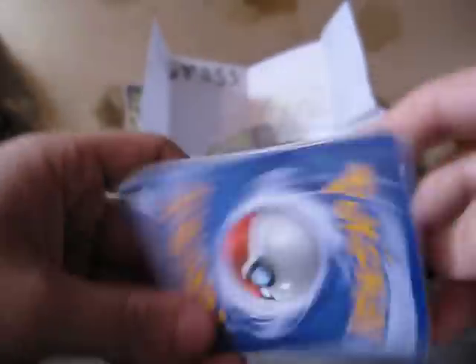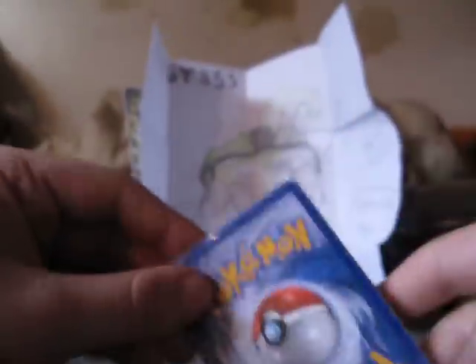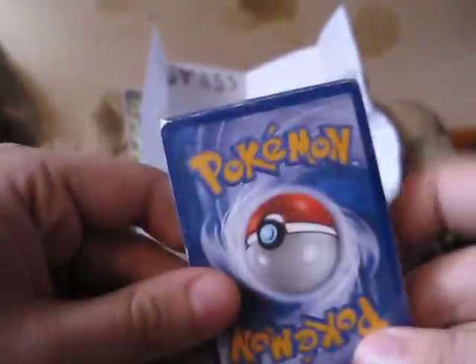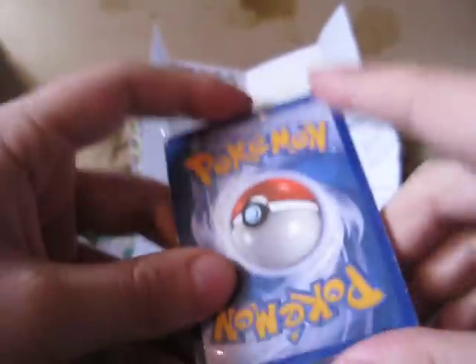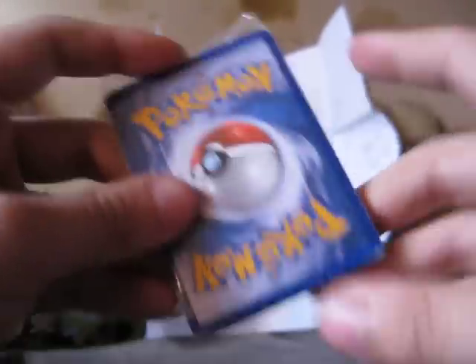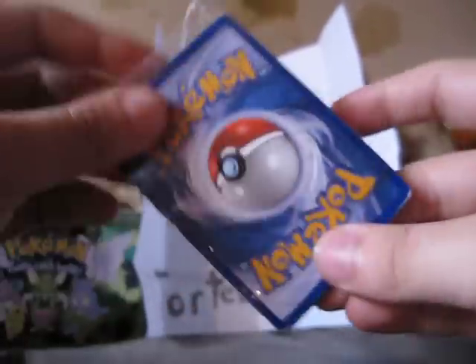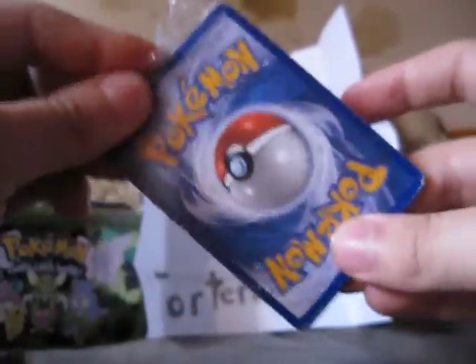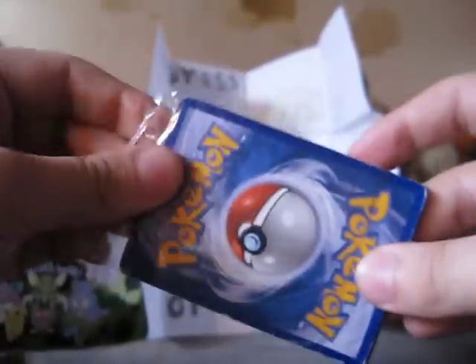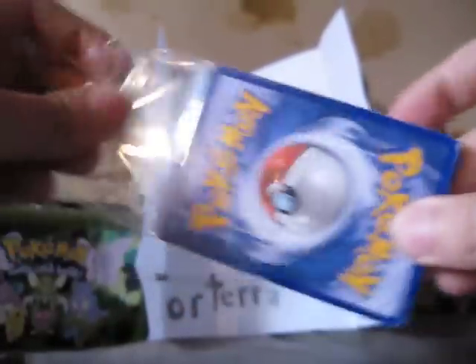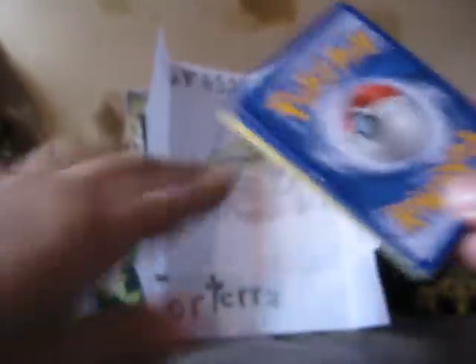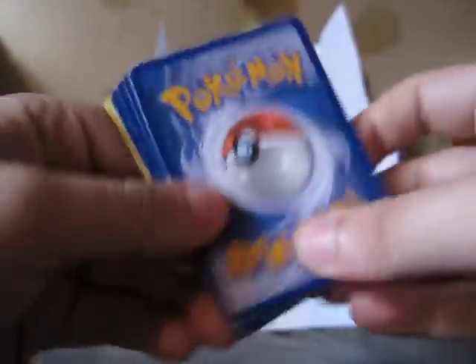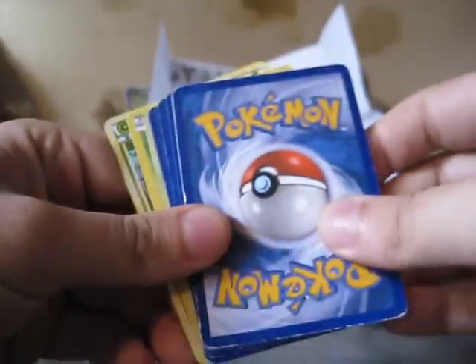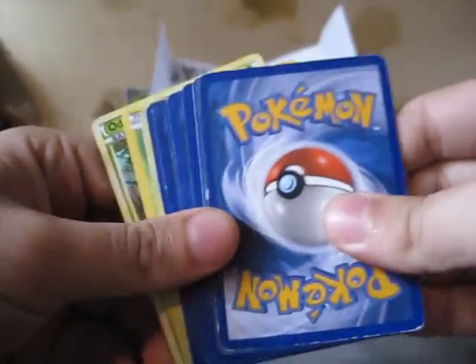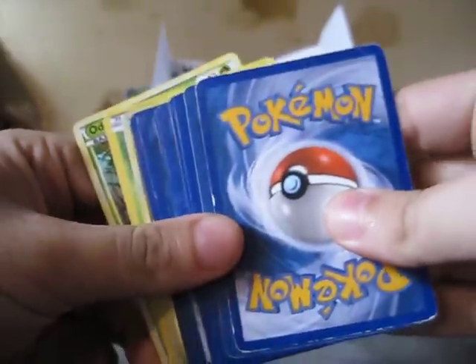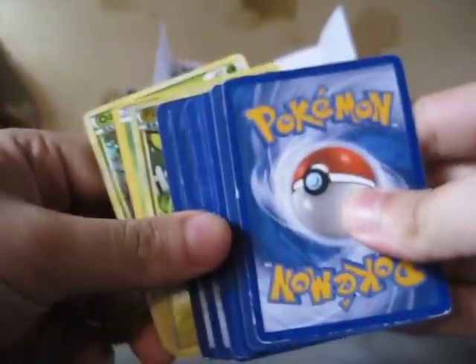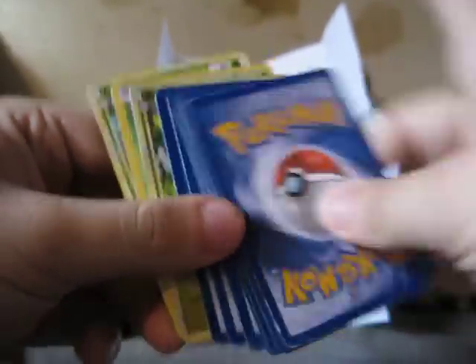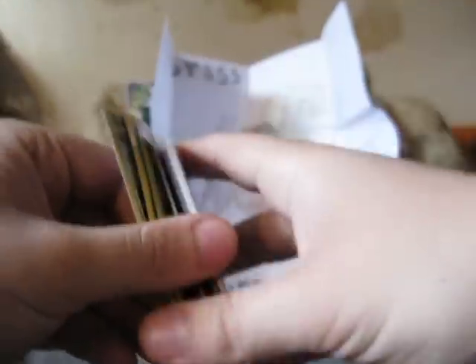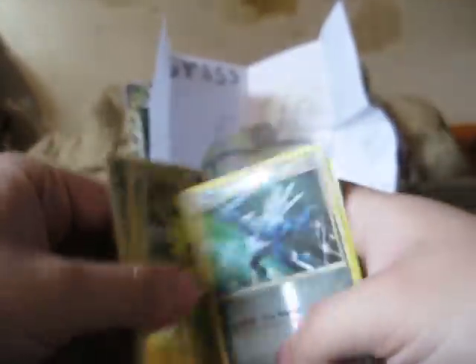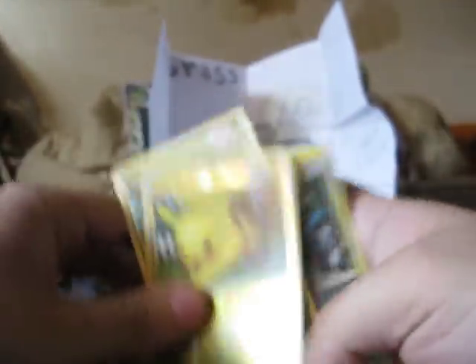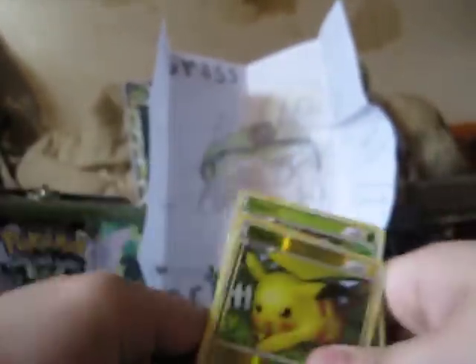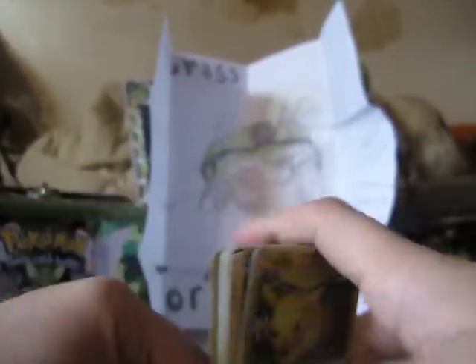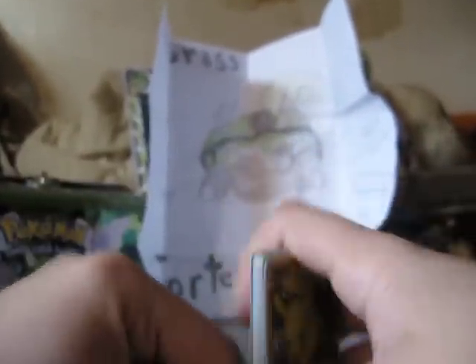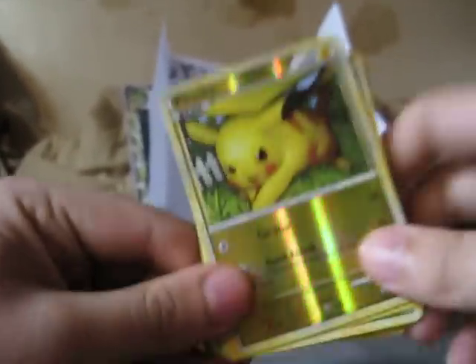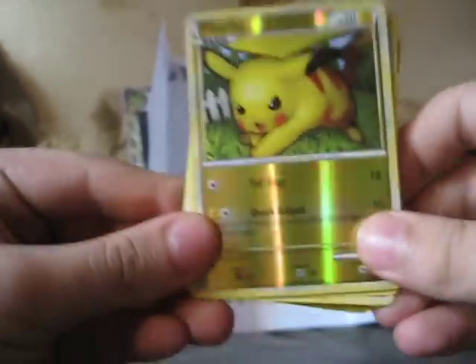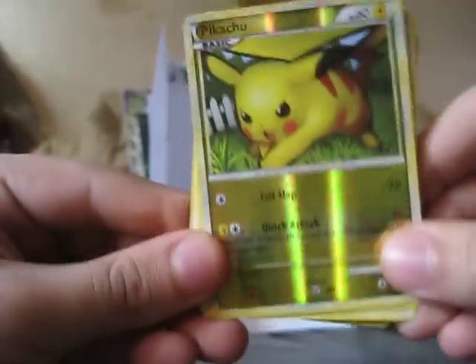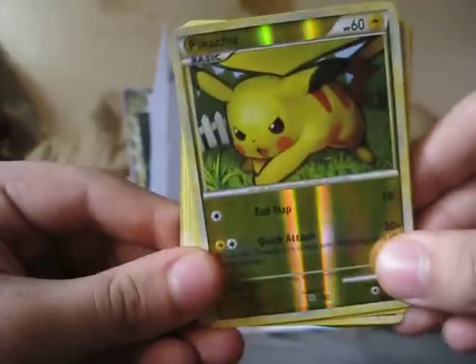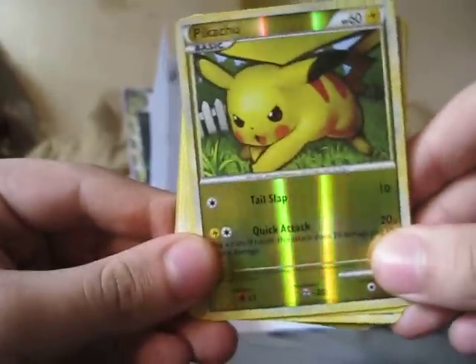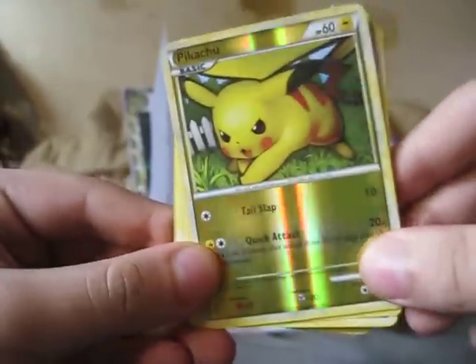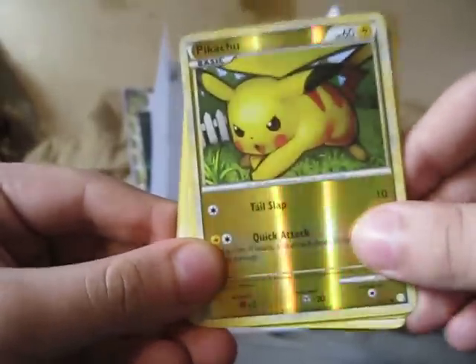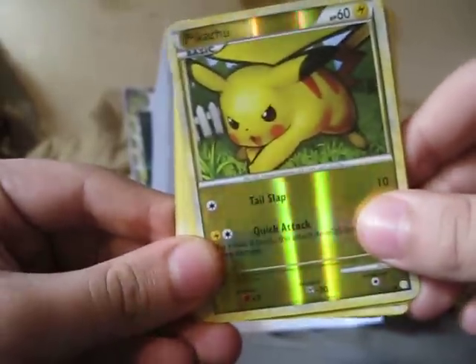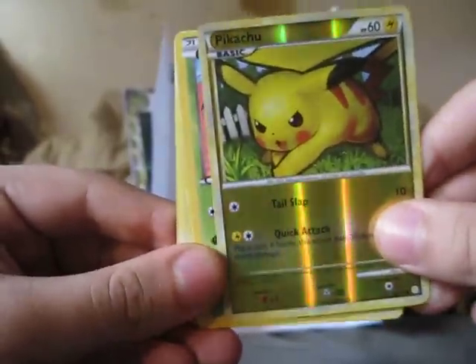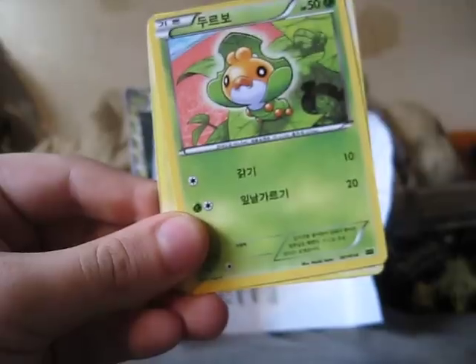And here are the cards. Check it out. I got a reverse Pikachu from HeartGold SoulSilver — very, very cool looking card.